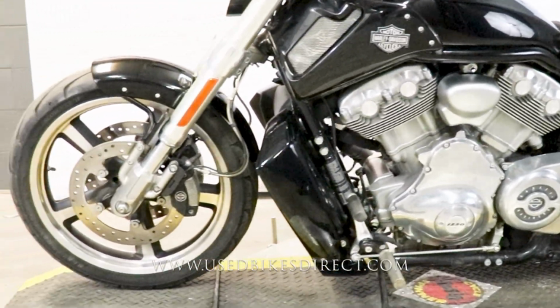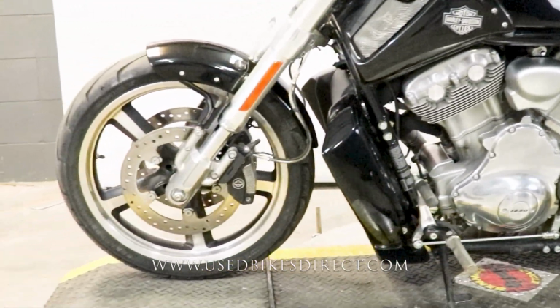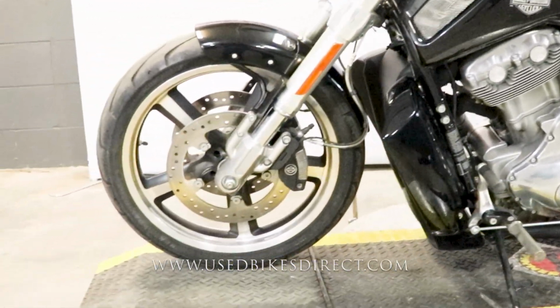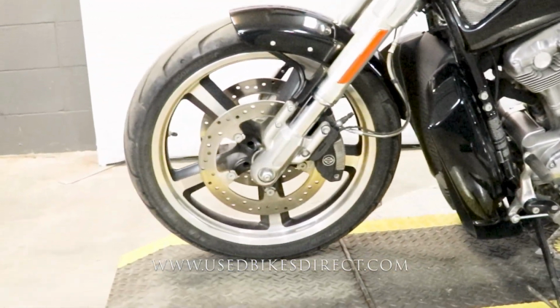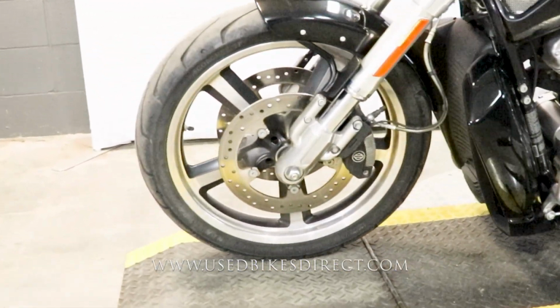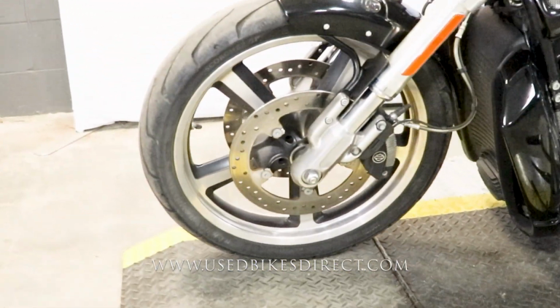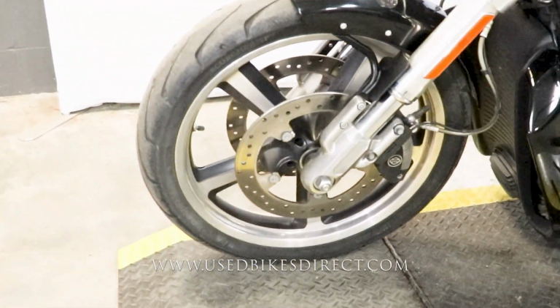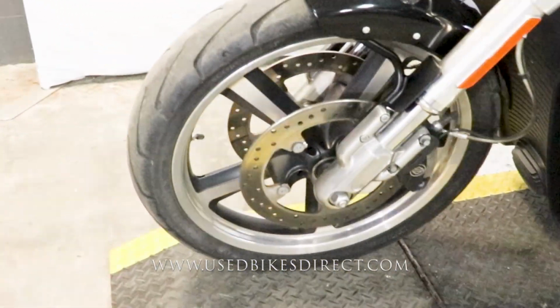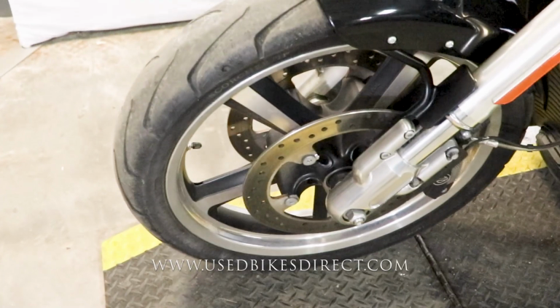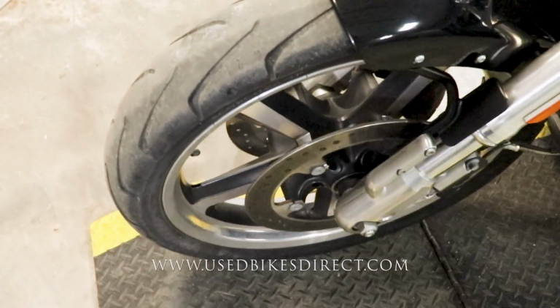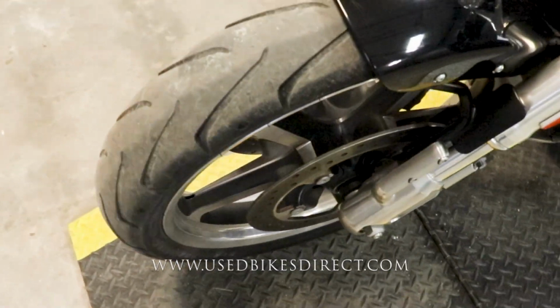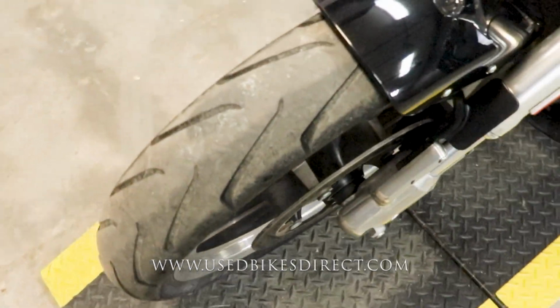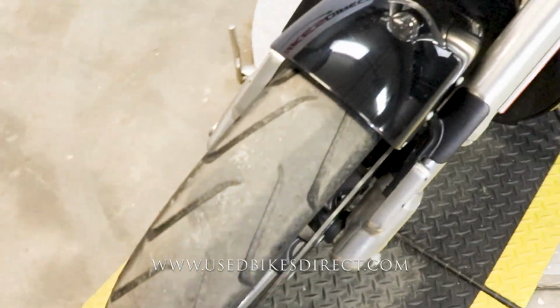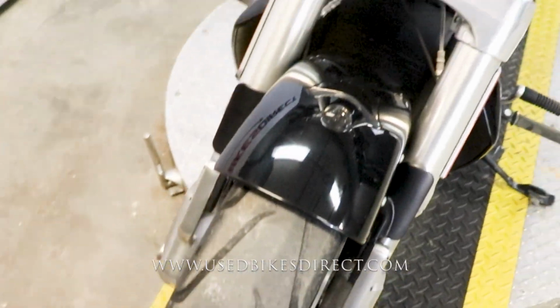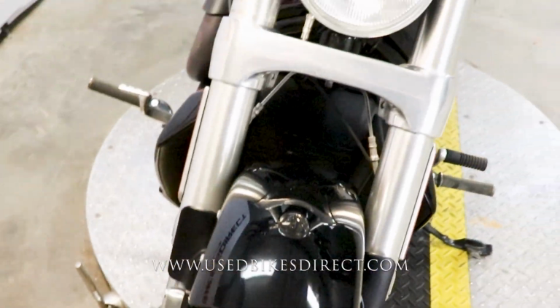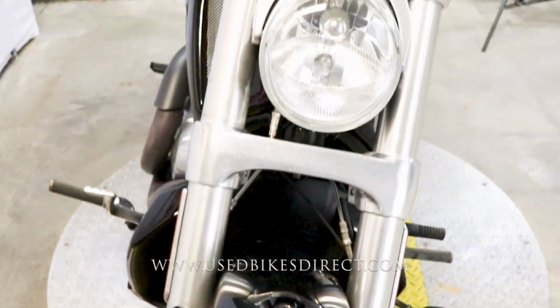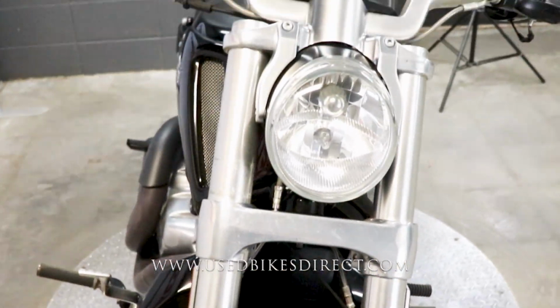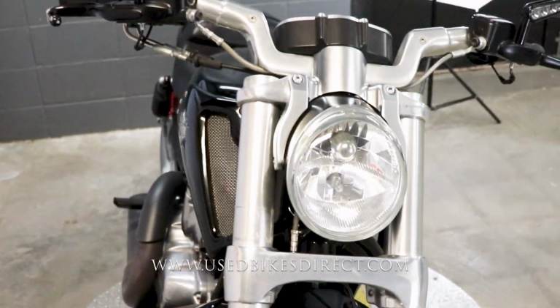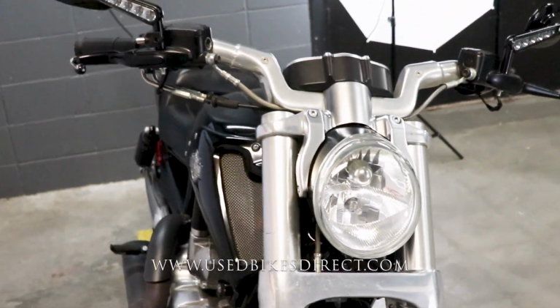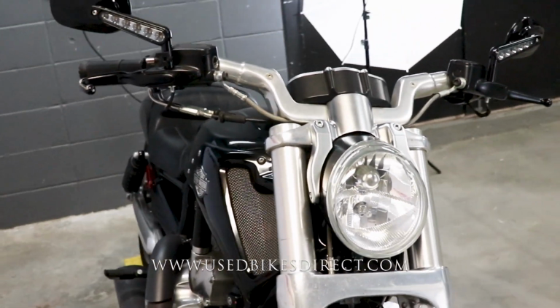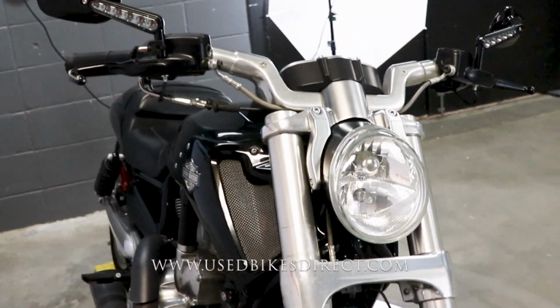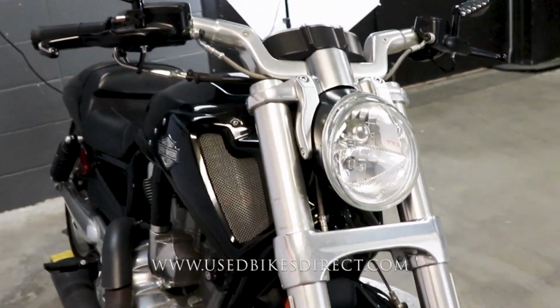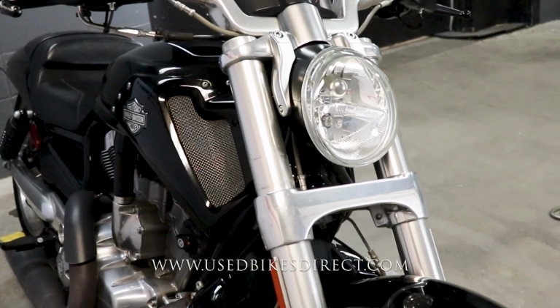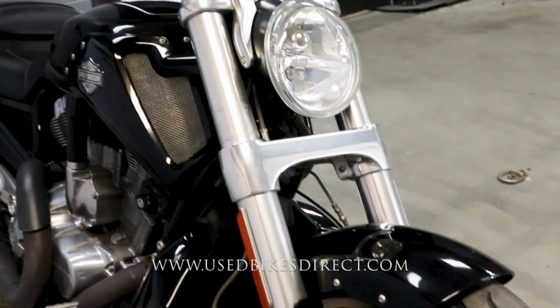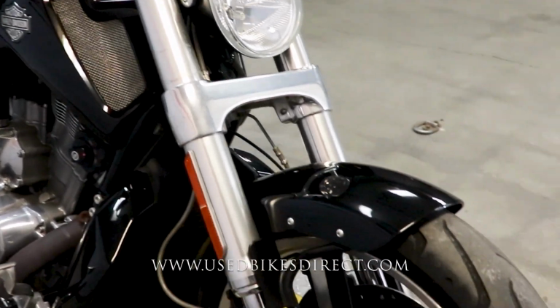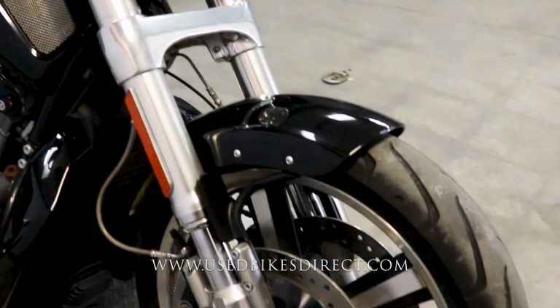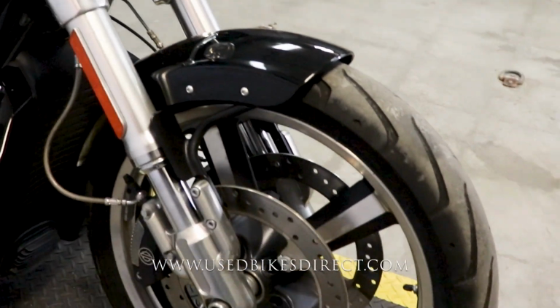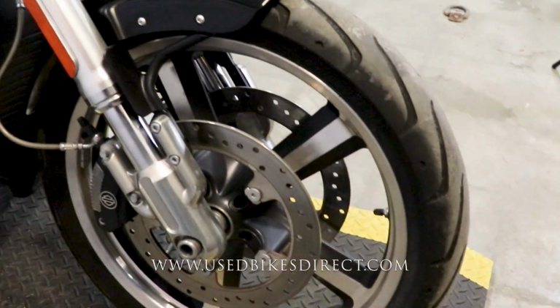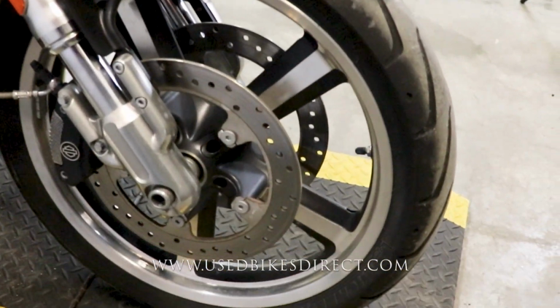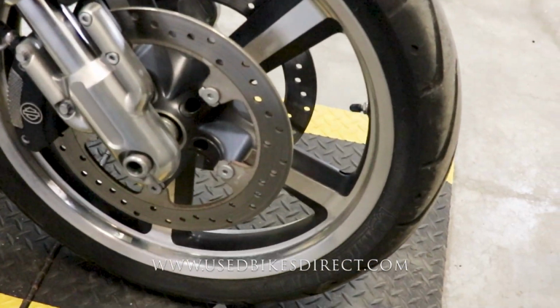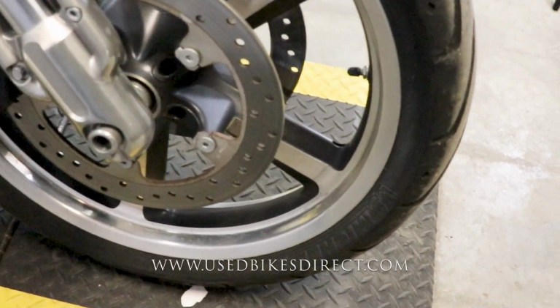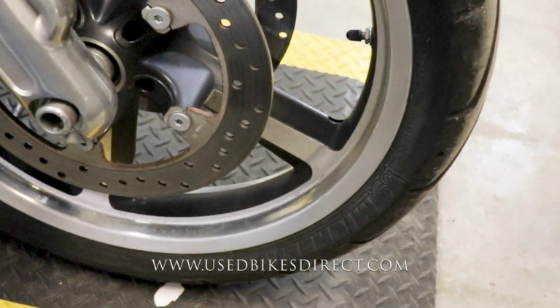So like I said, this is a 2015 model Harley-Davidson V-Rod. It's going to feature Harley's 1247cc V-twin engine, paired up to a 5-speed transmission. This one we're checking out today has 5,905 miles on it.